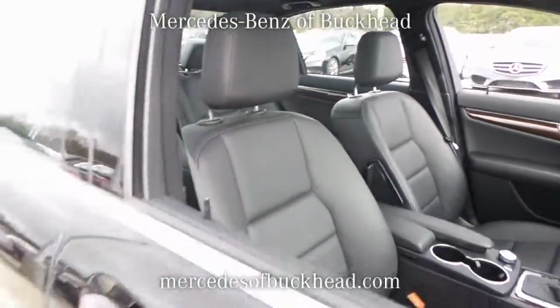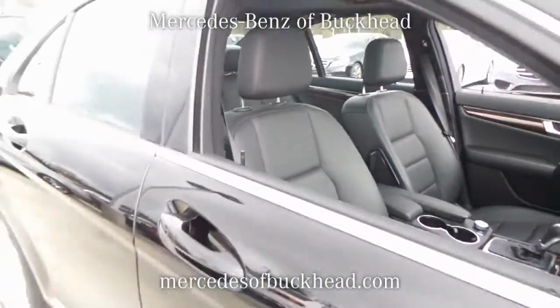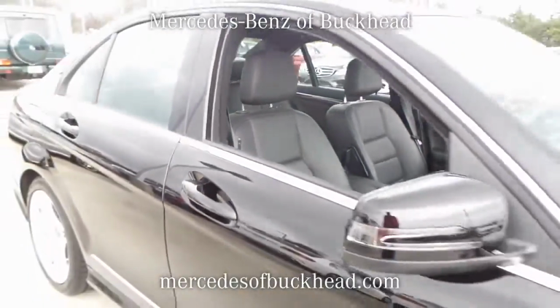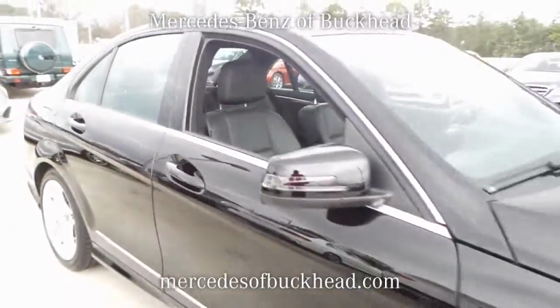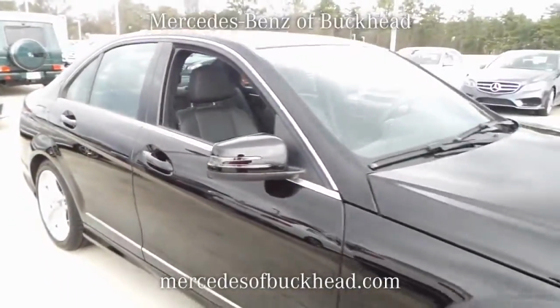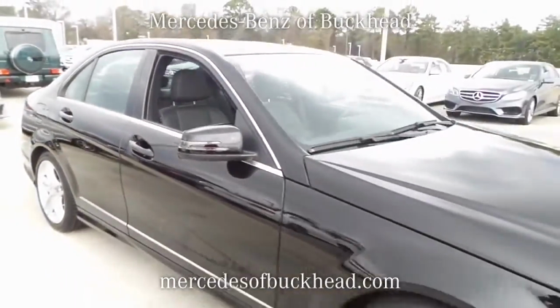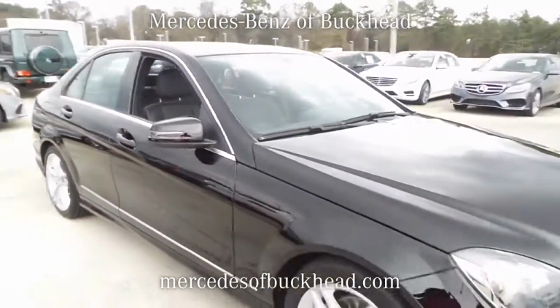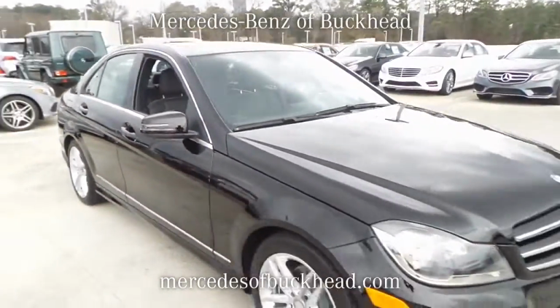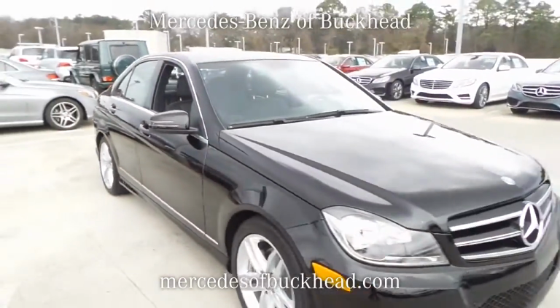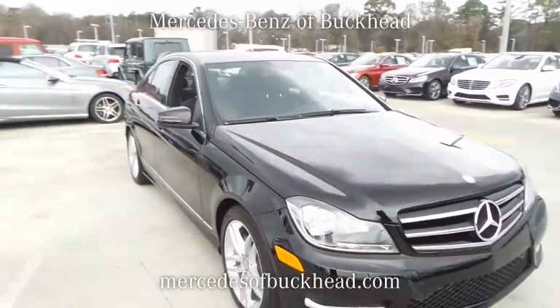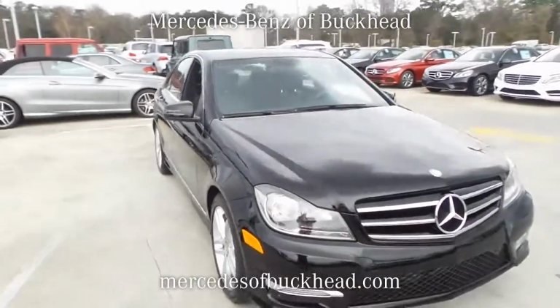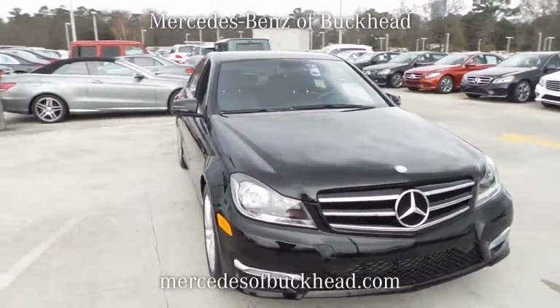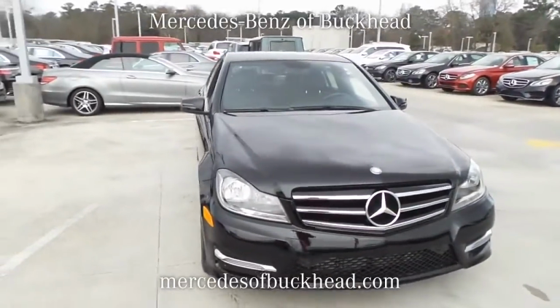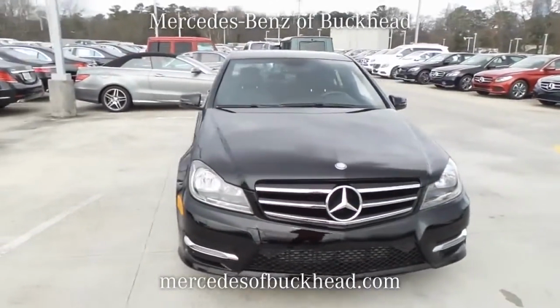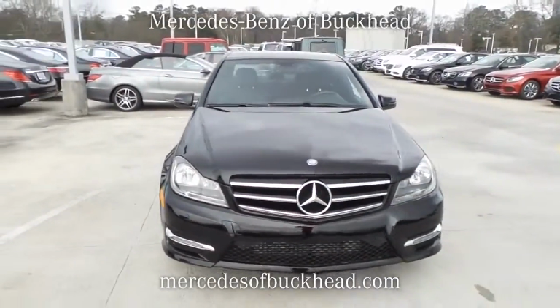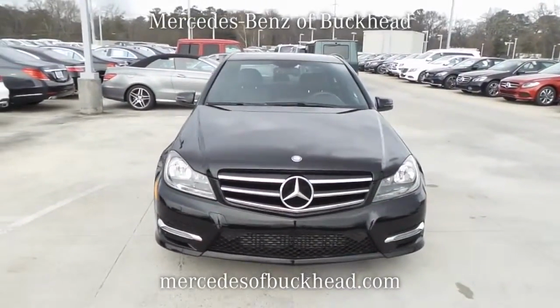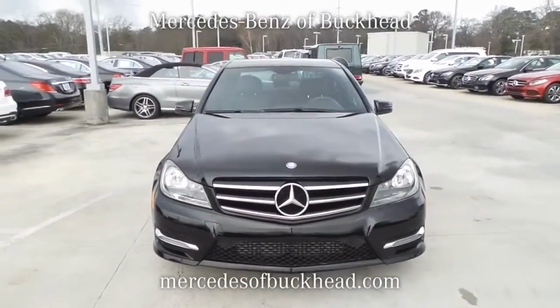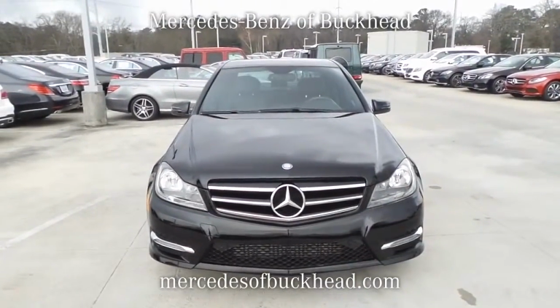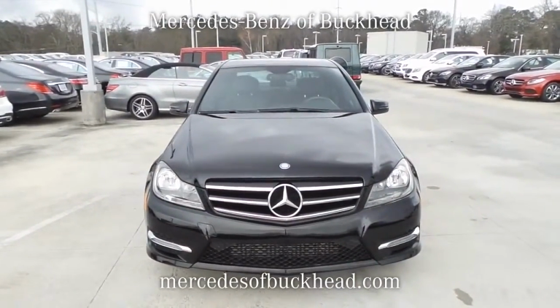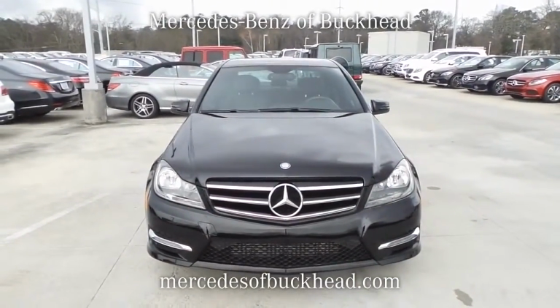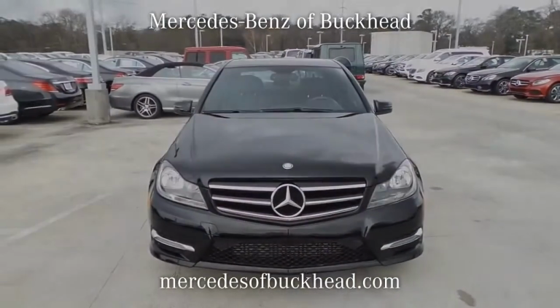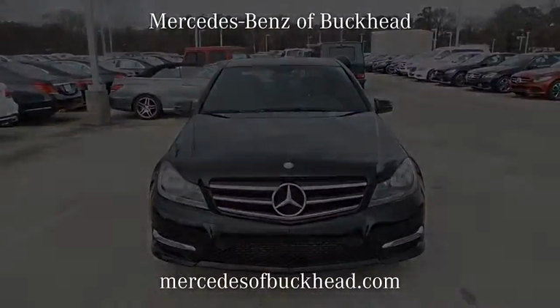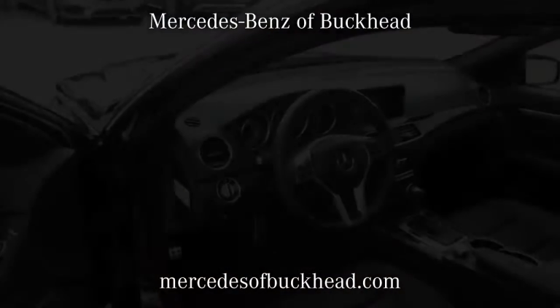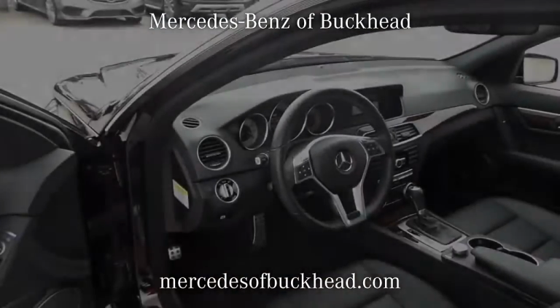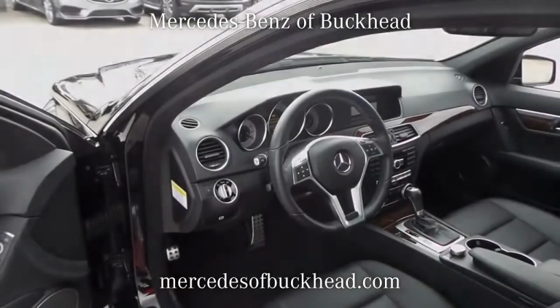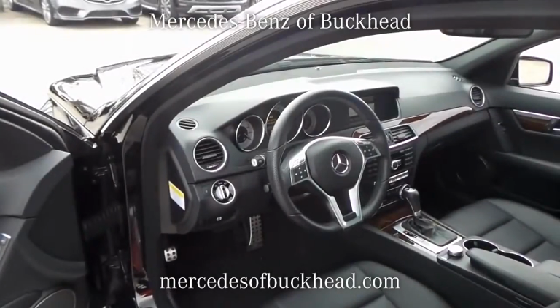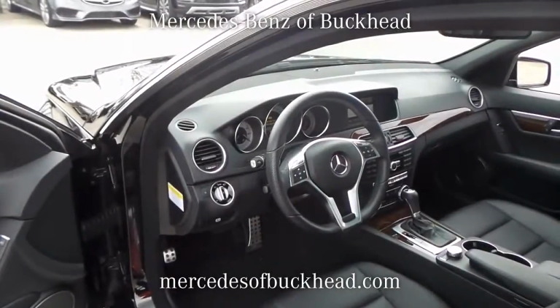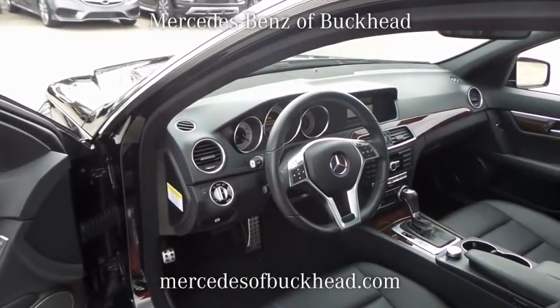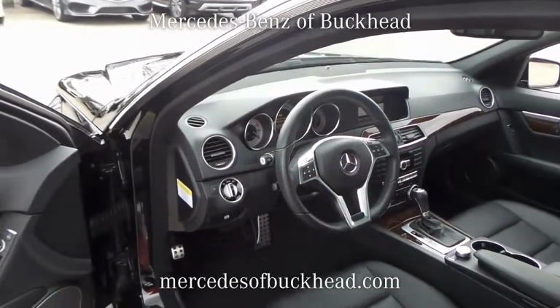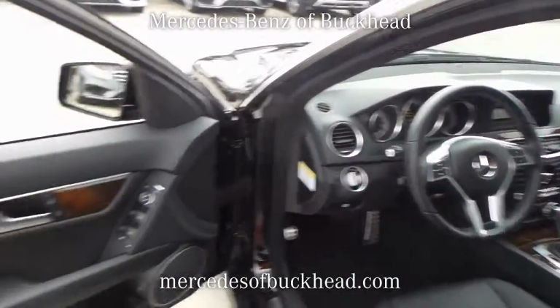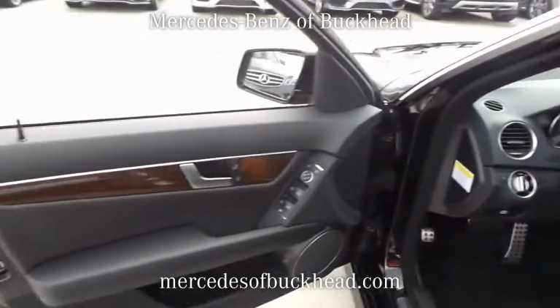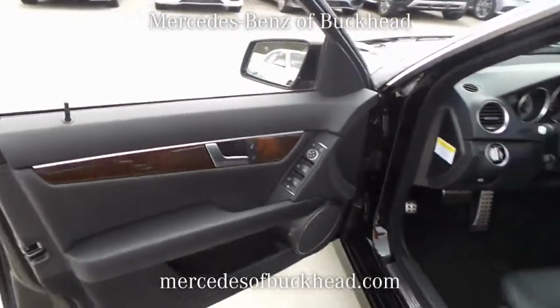This vehicle is an excellent gas saver, averaging 31 highway miles per gallon. Take your place behind the steering wheel, let yourself sink into the comfortable seat, and enjoy the sun shining through the sunroof.